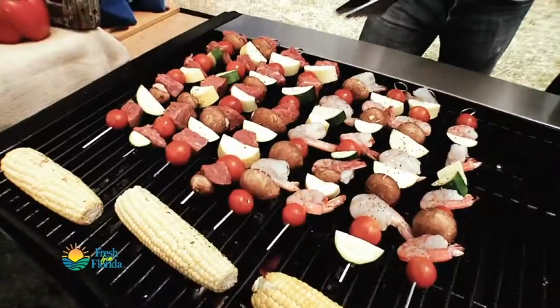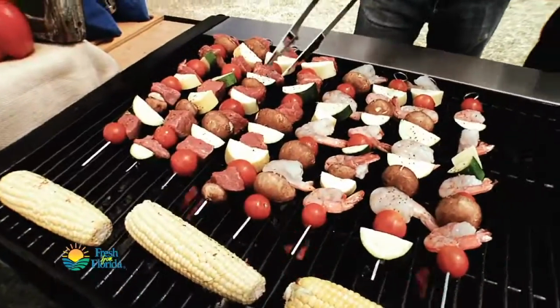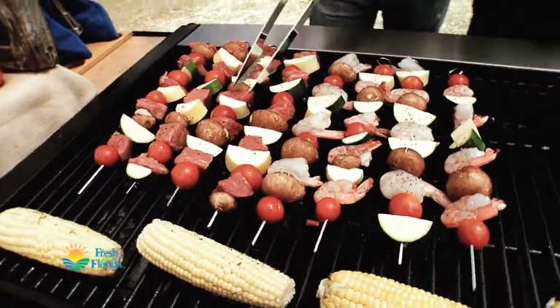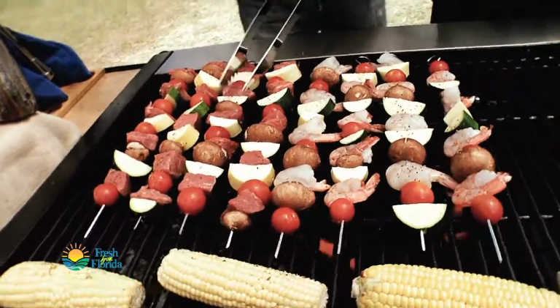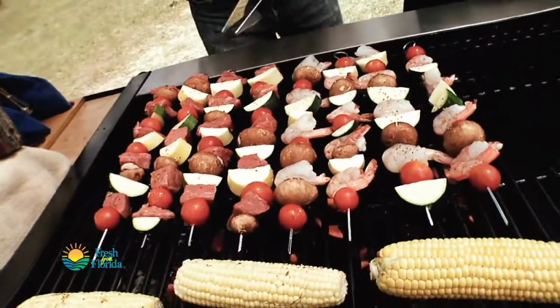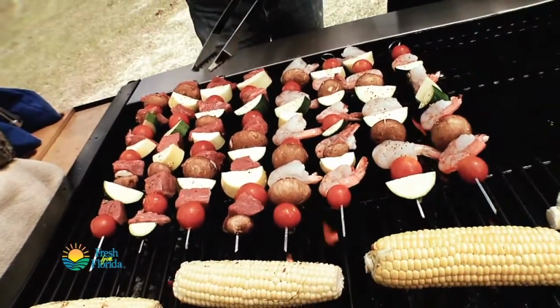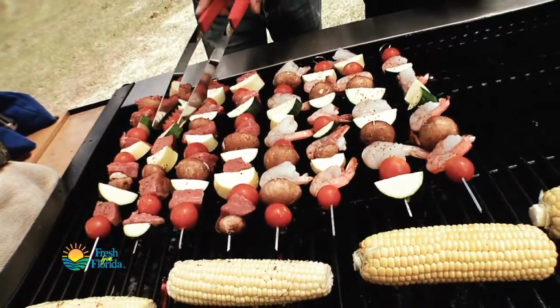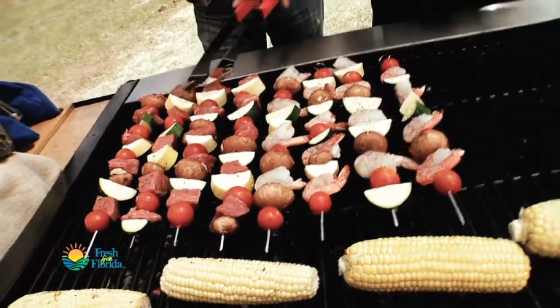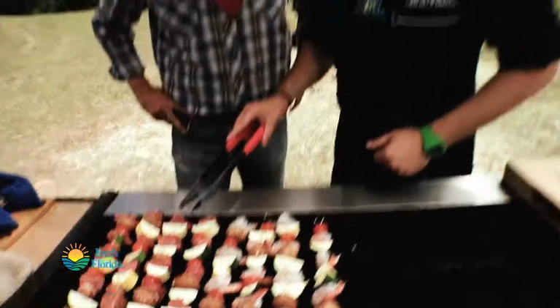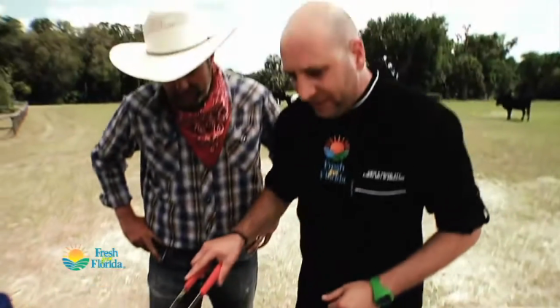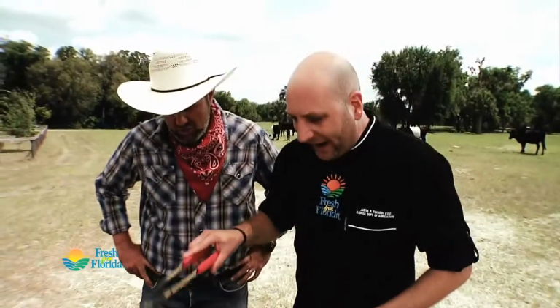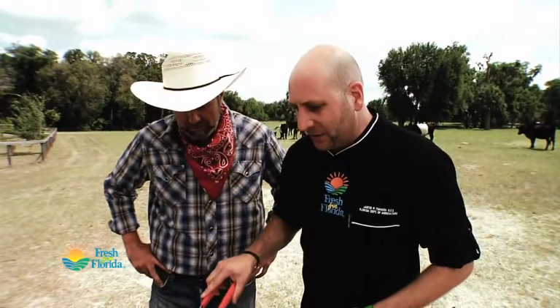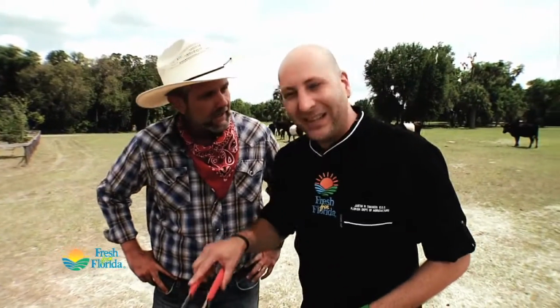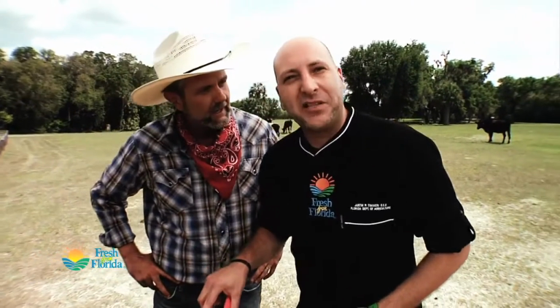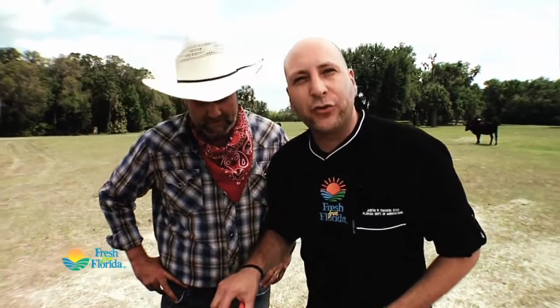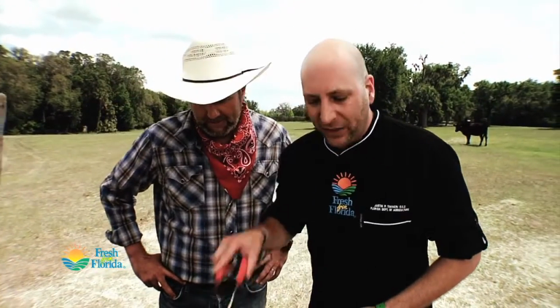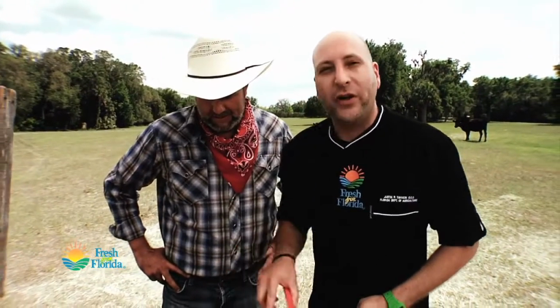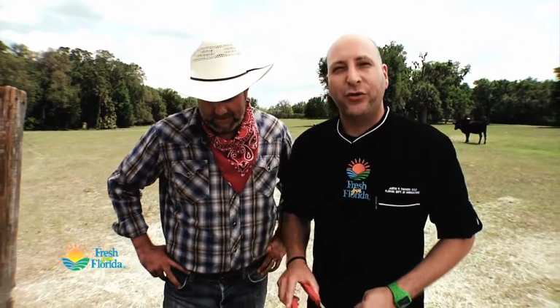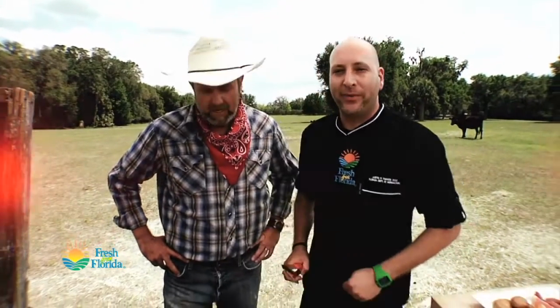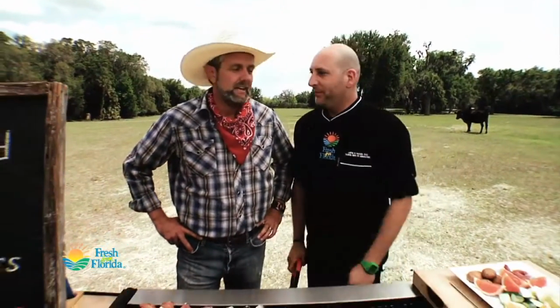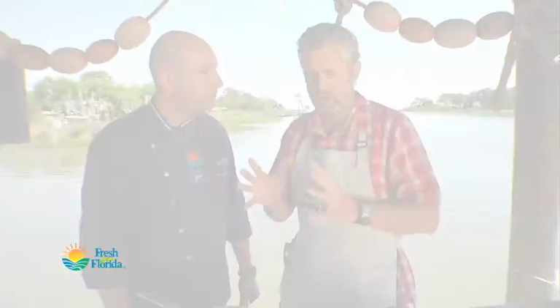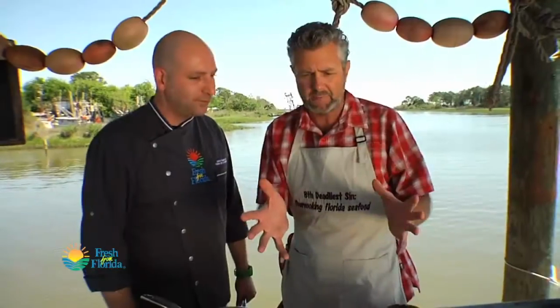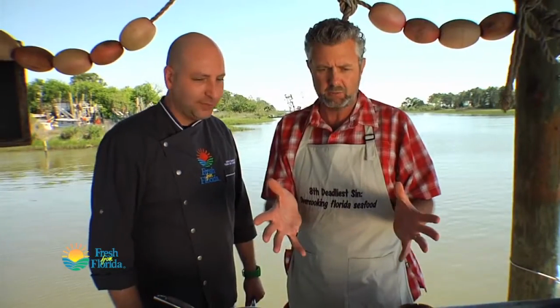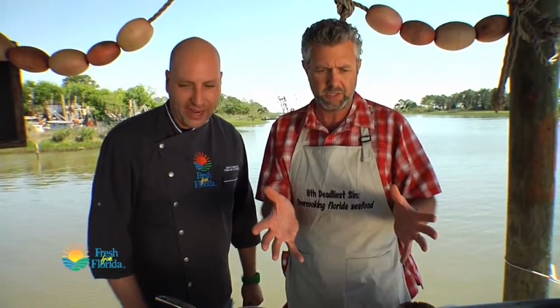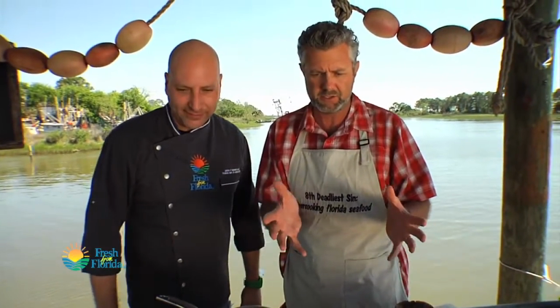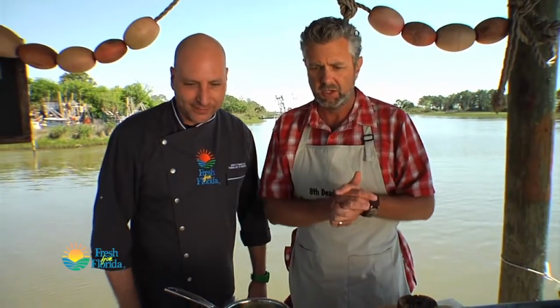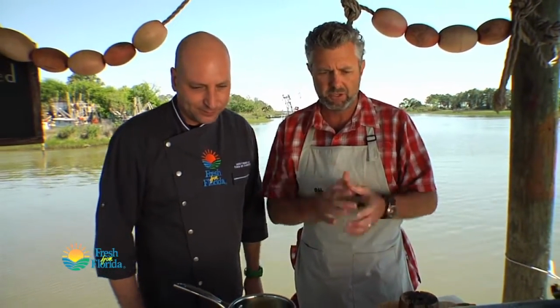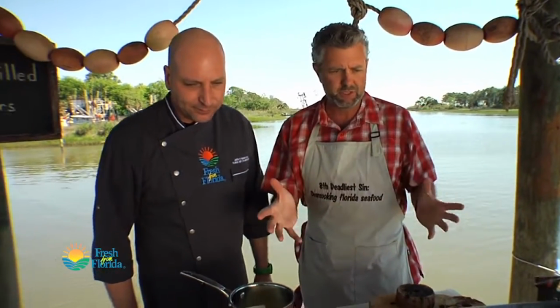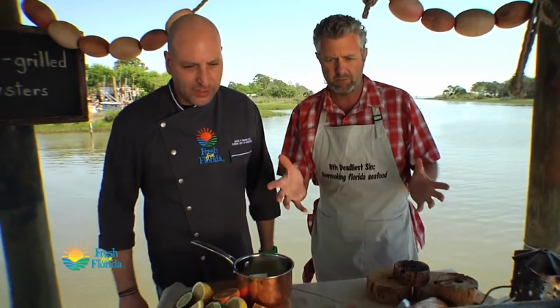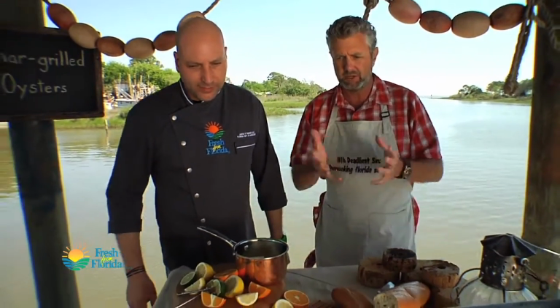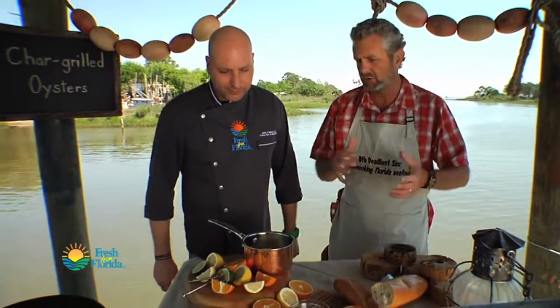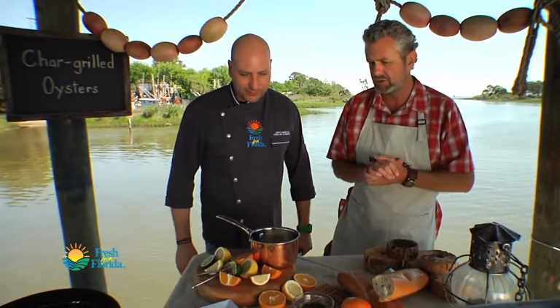We've got this Florida beef here, all these amazing Florida veggies, and we've got Key West pink shrimp and royal red shrimp. I want to get back to our recipe here — so what's our first step with char-grilled oysters?